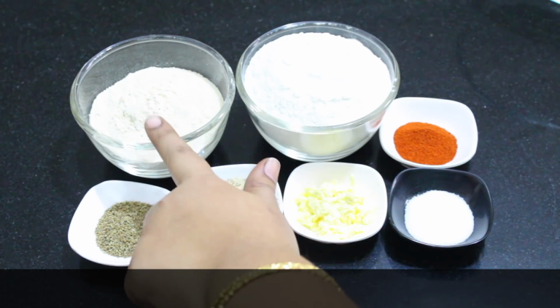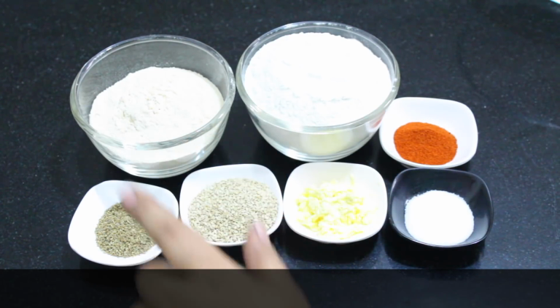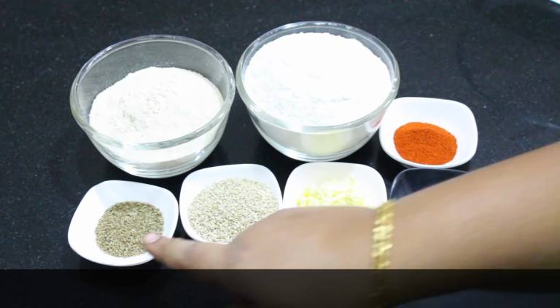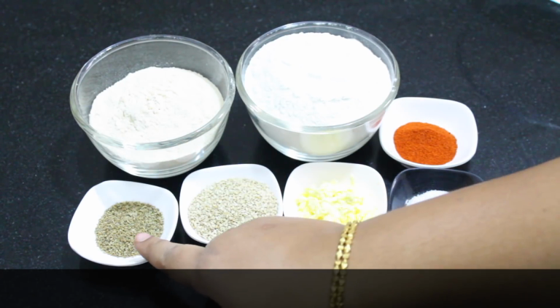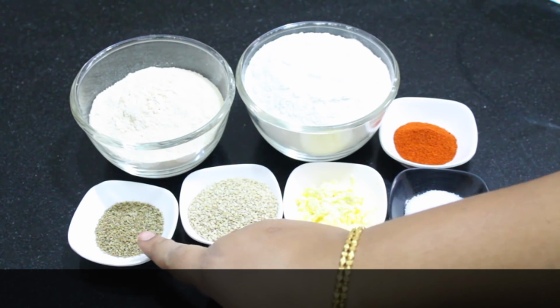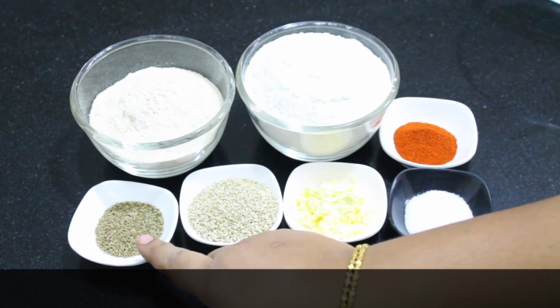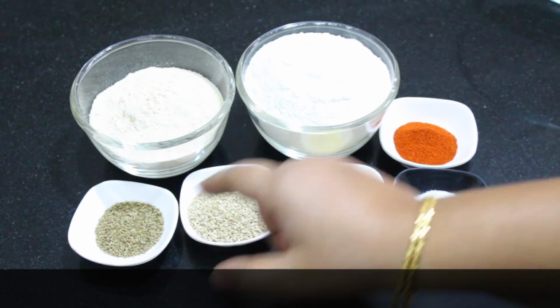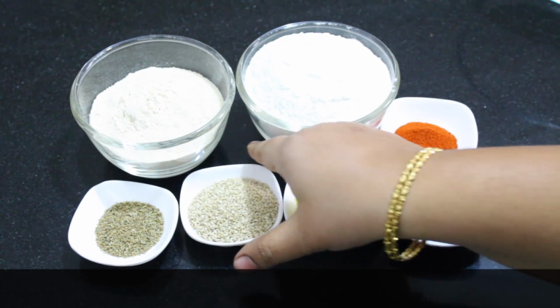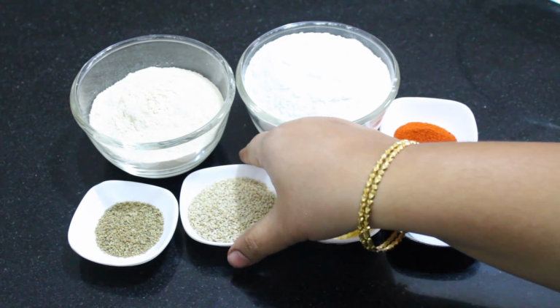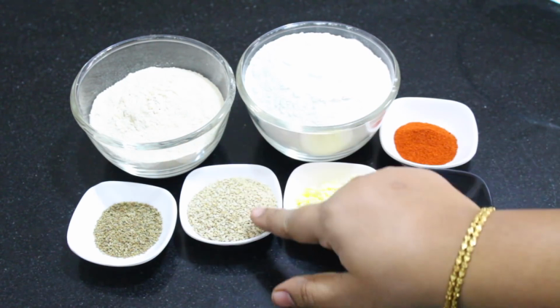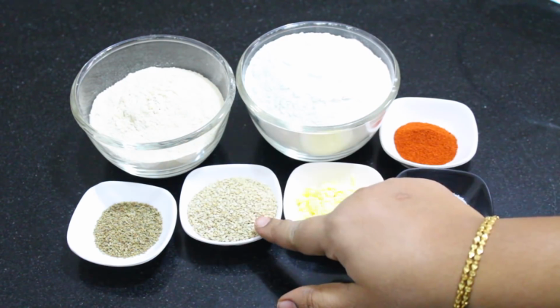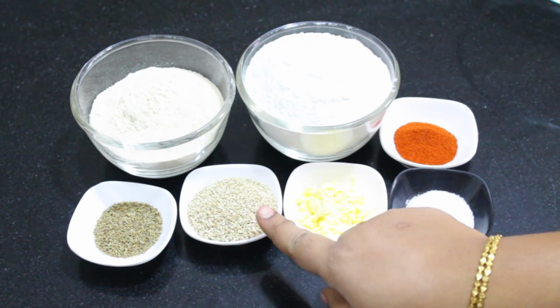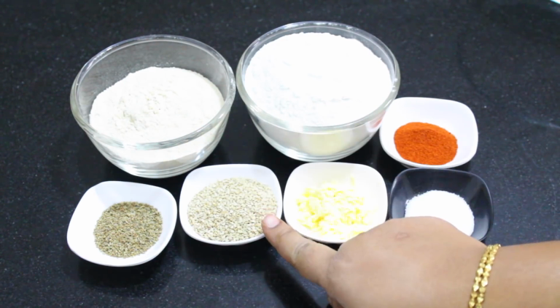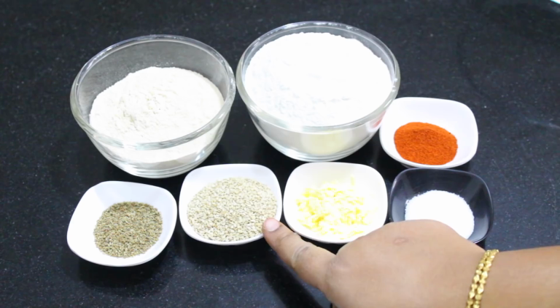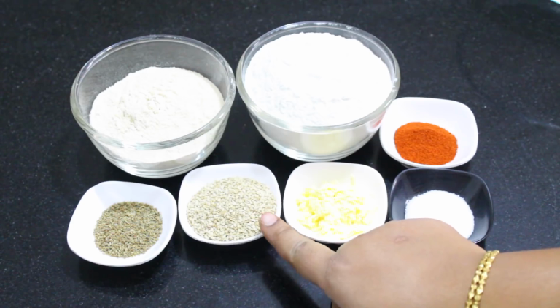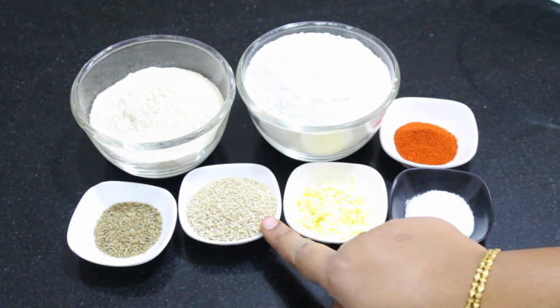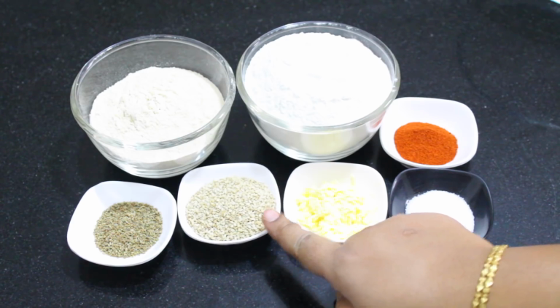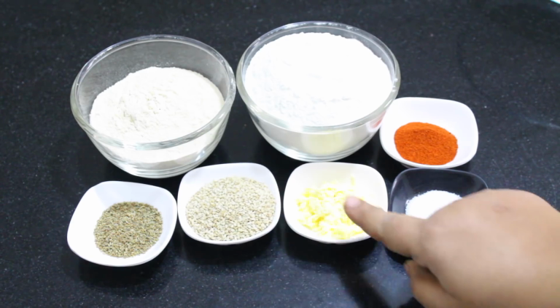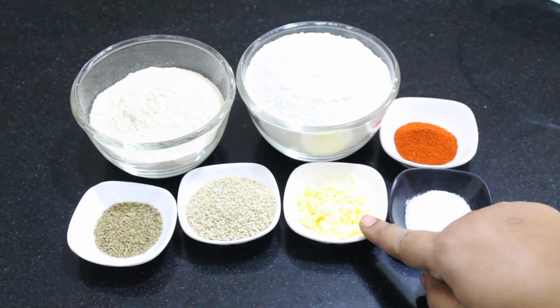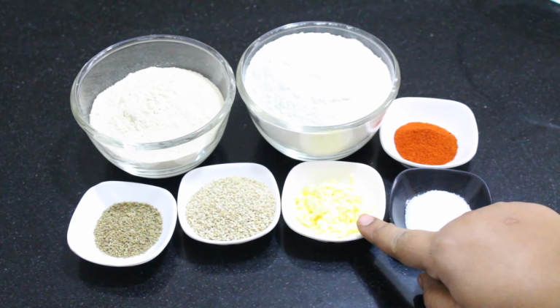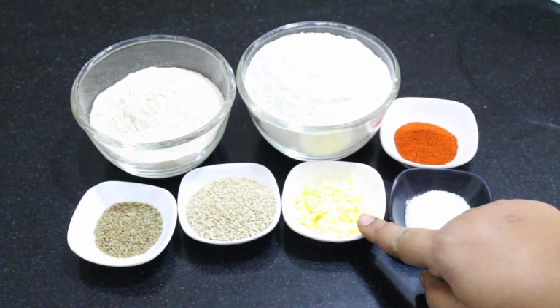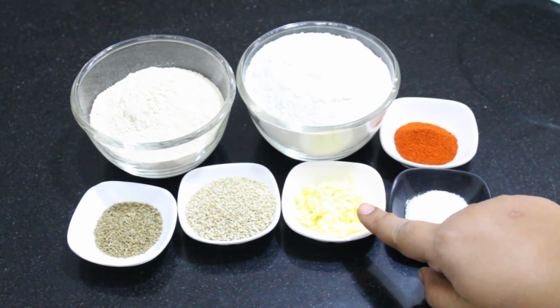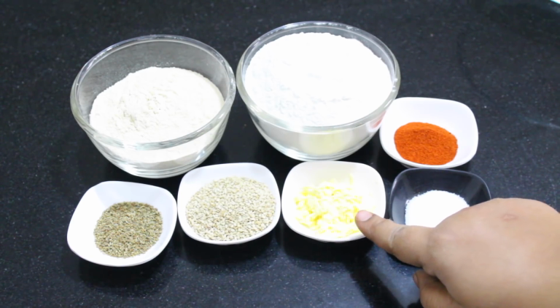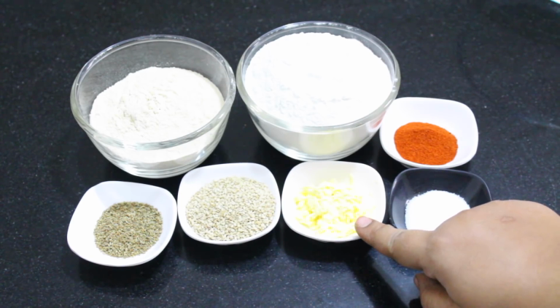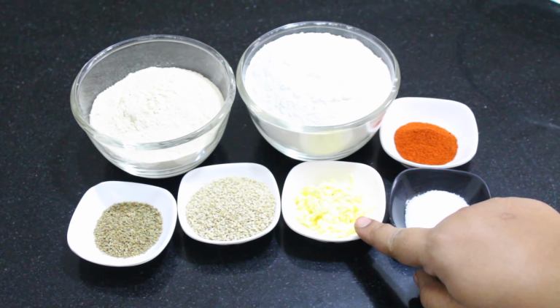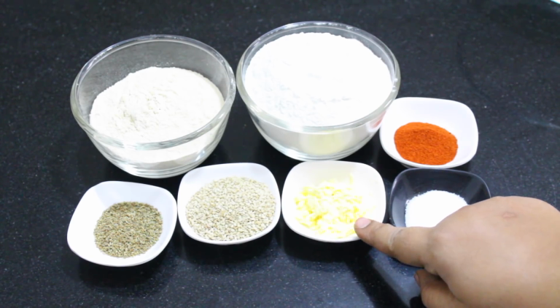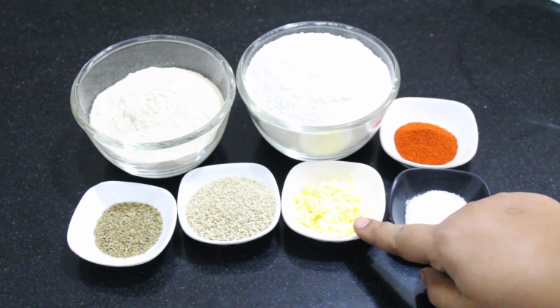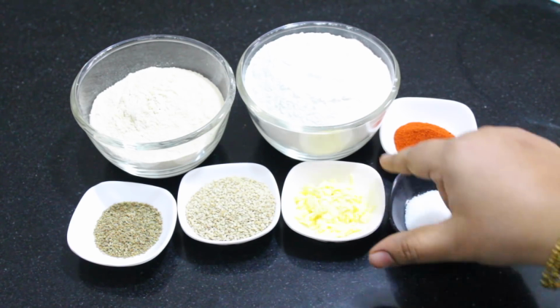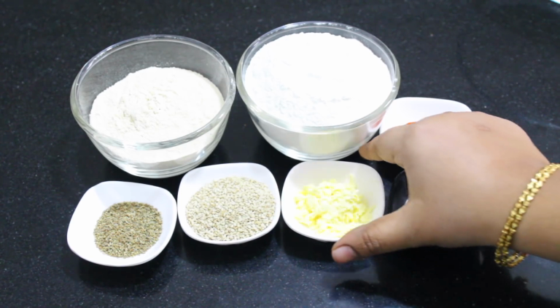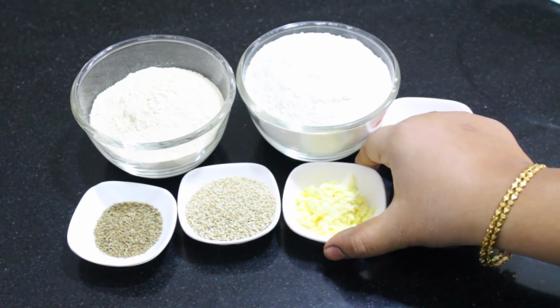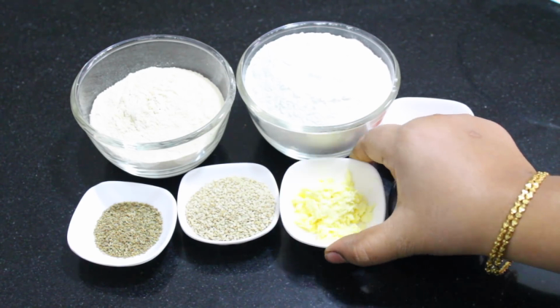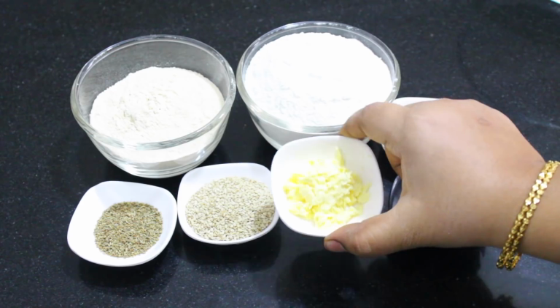1 cup of water, 1 cup of beer, 1 tablespoon of water, 1 tablespoon of butter. I am going to use butter in the dish.